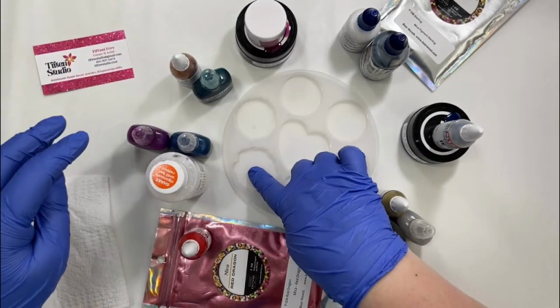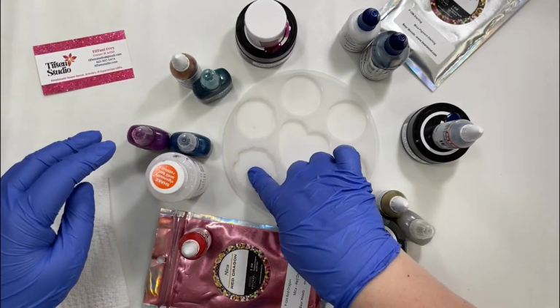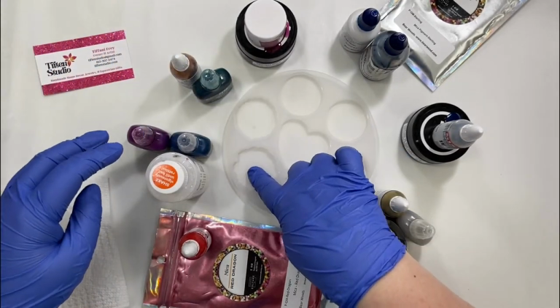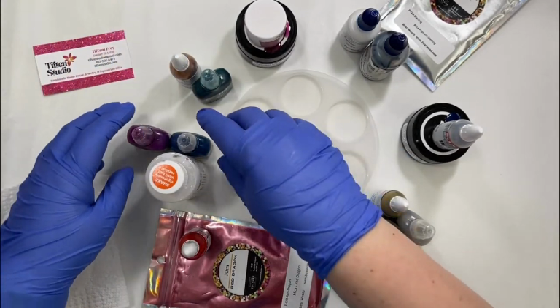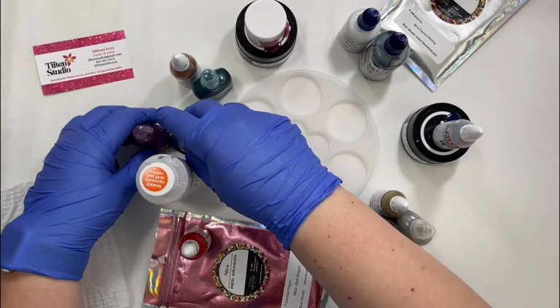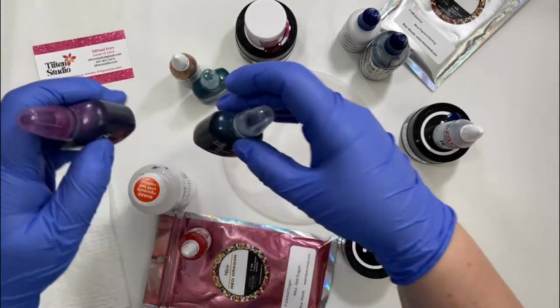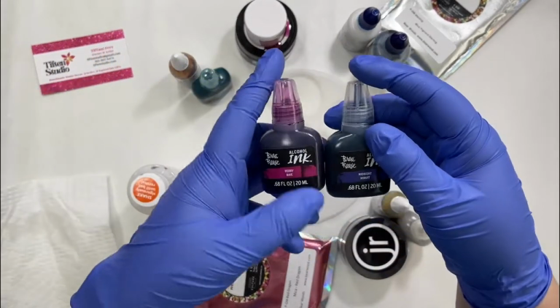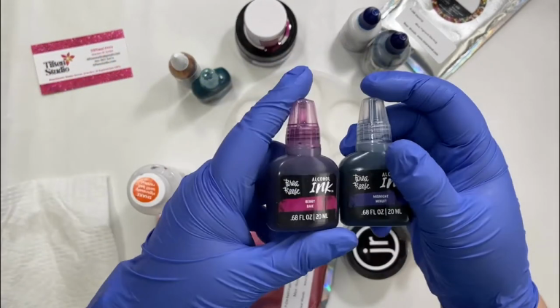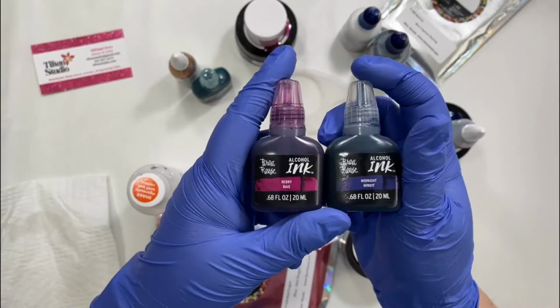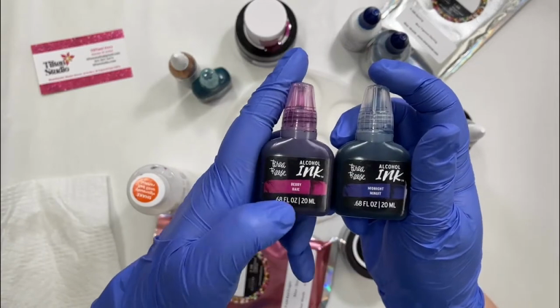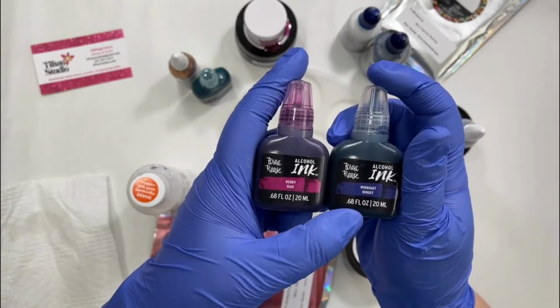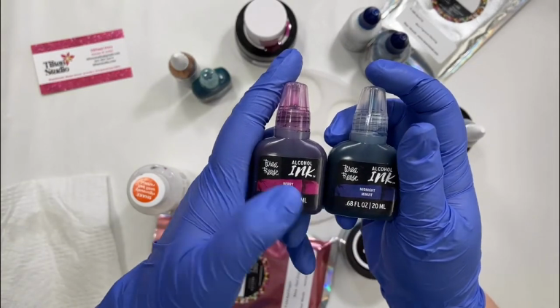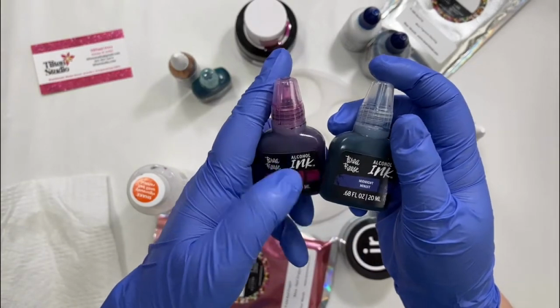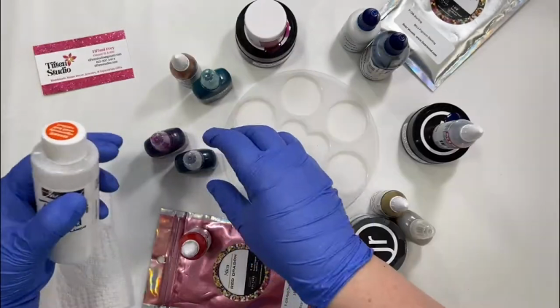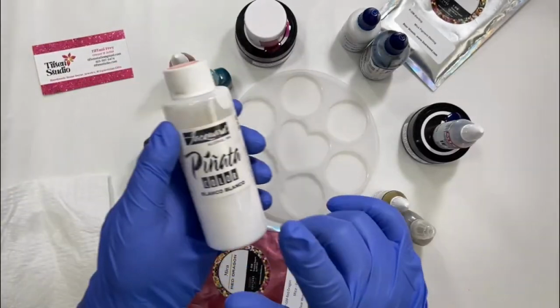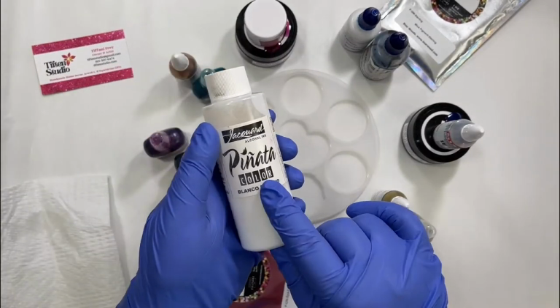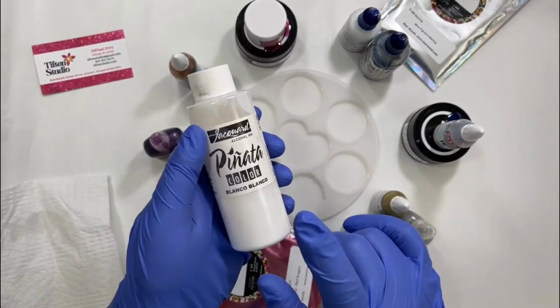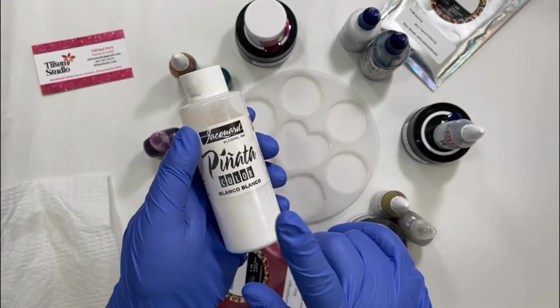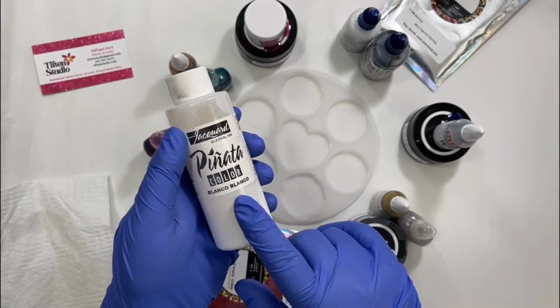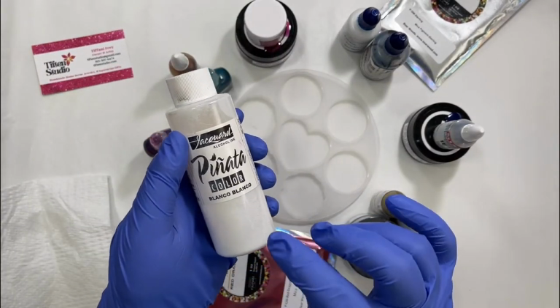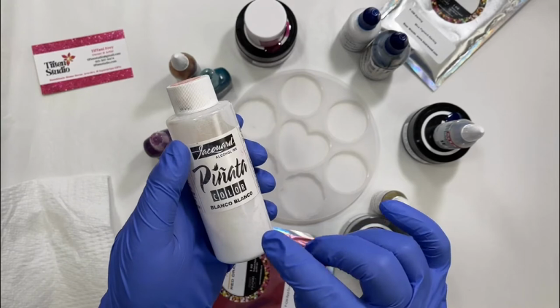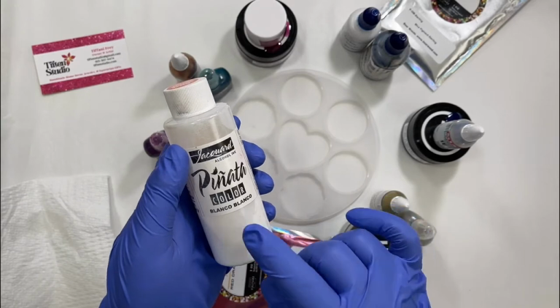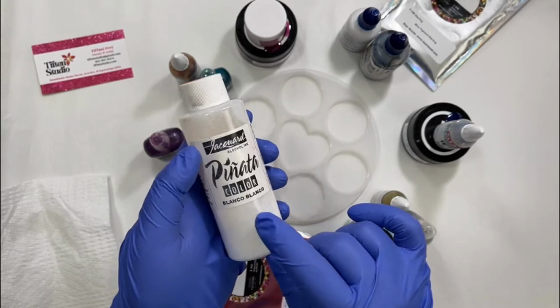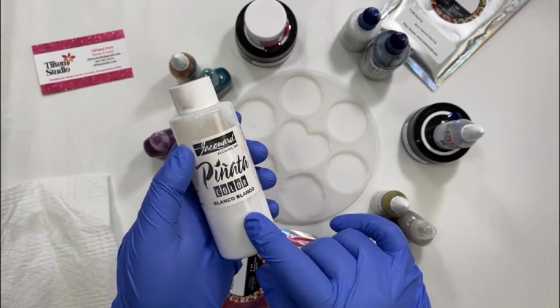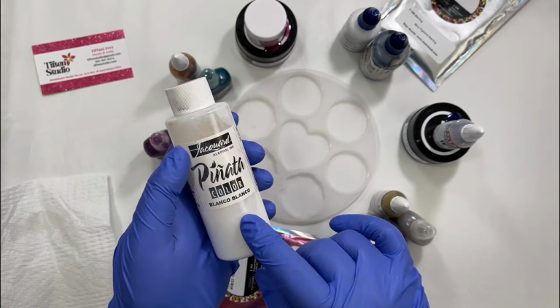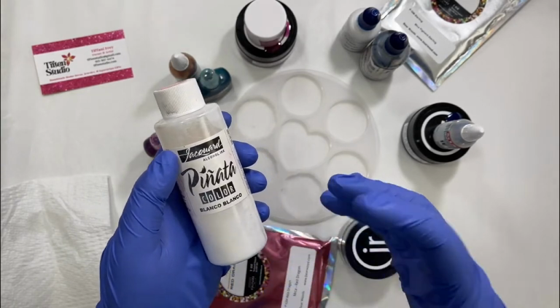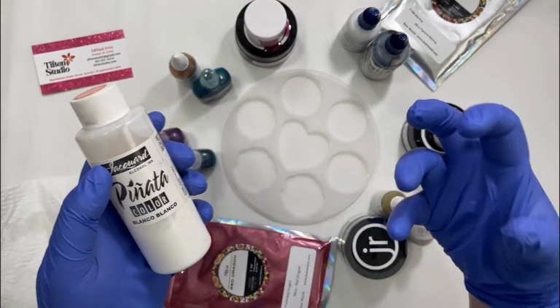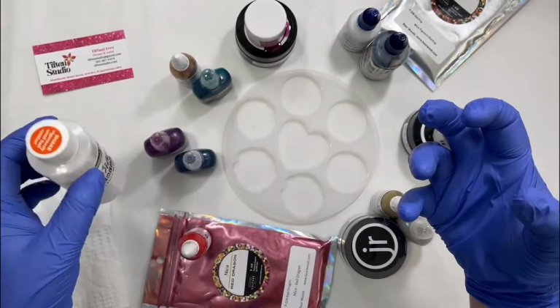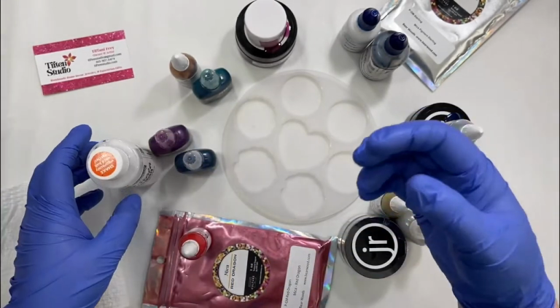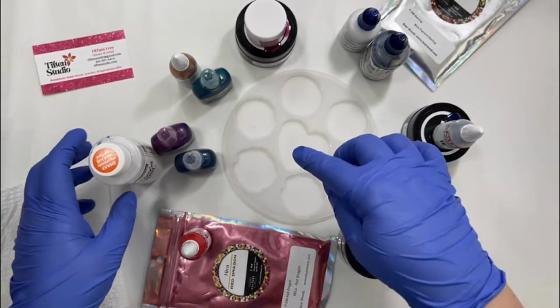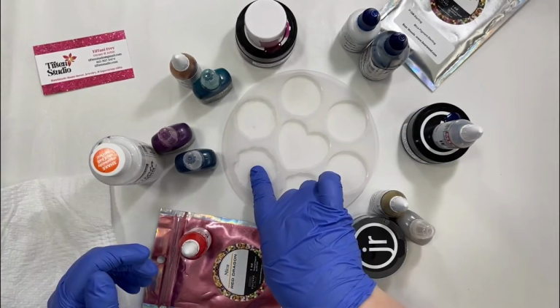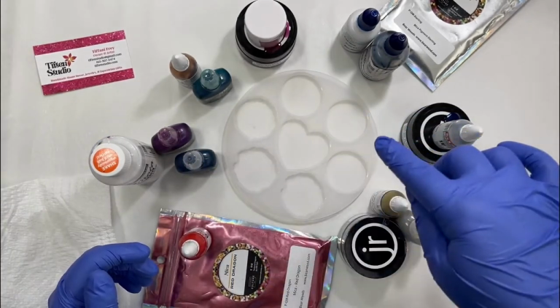In the next geode, I am using two more alcohol inks from Brayeriste — the Berry and the Midnight. Bear Woods does not carry the Pinata, but if you have a white alcohol ink that is like a sinker, you could use that.